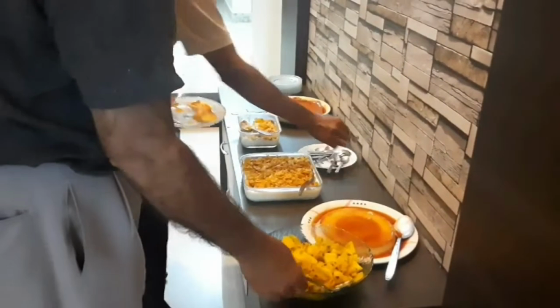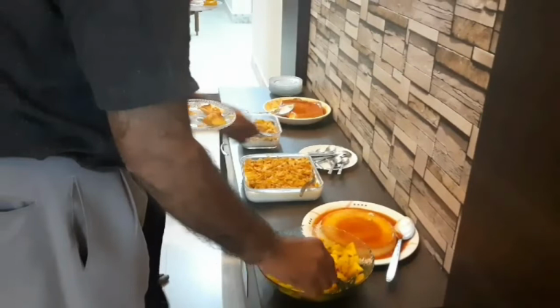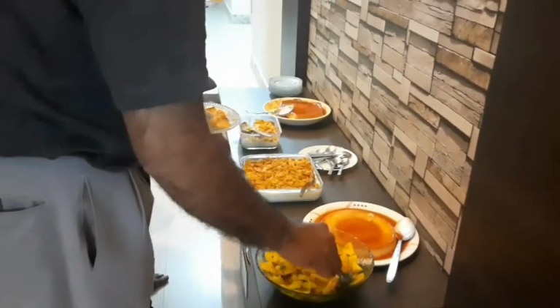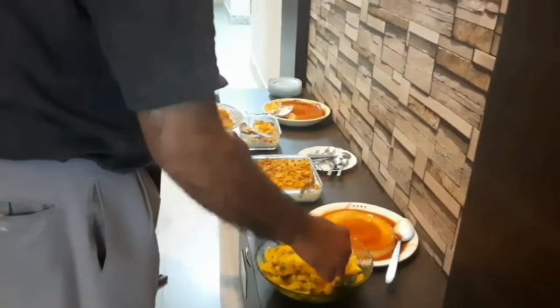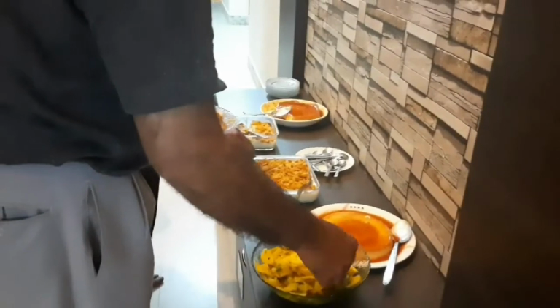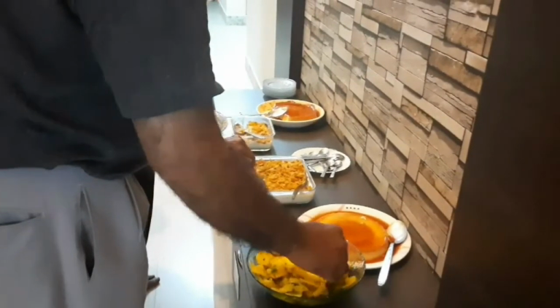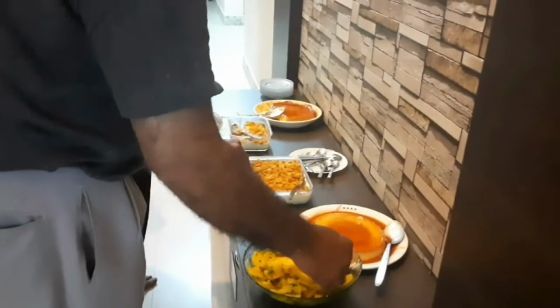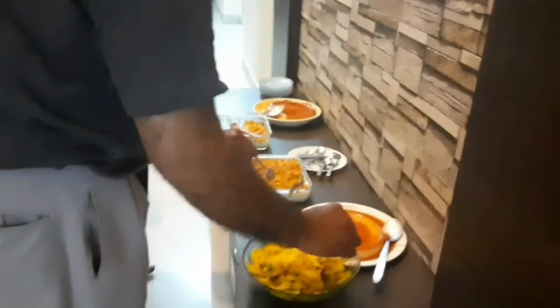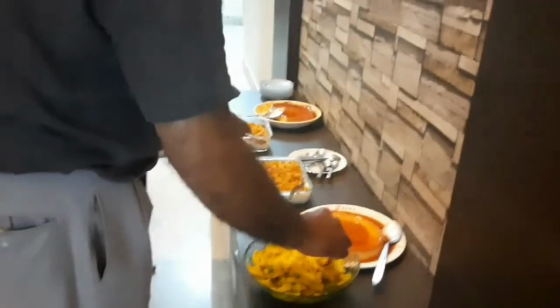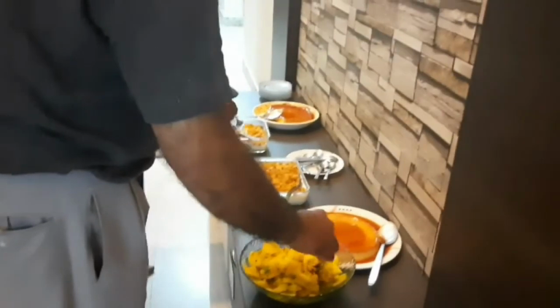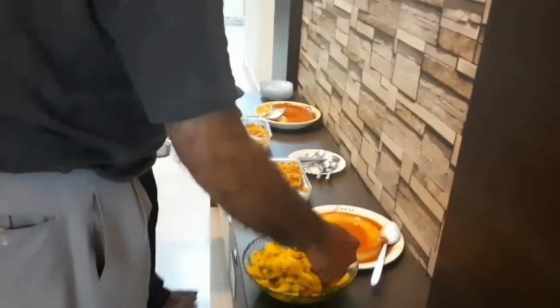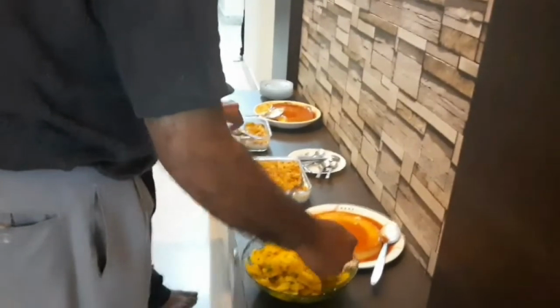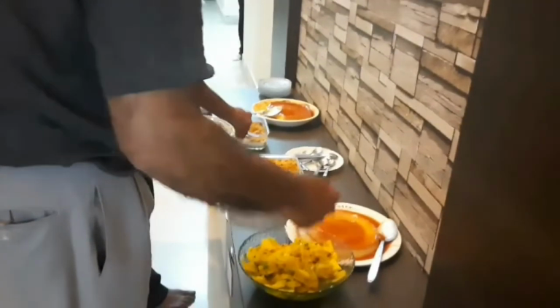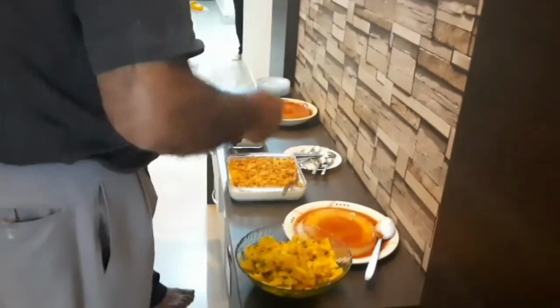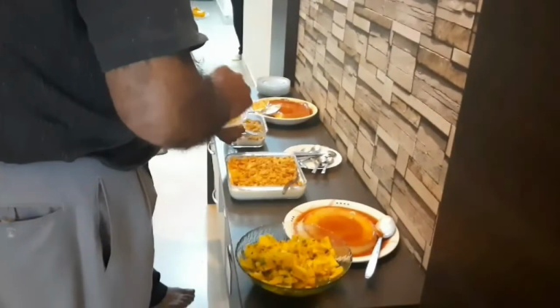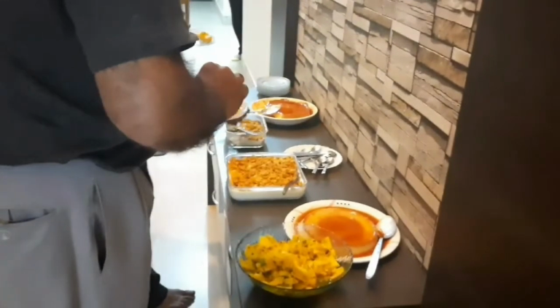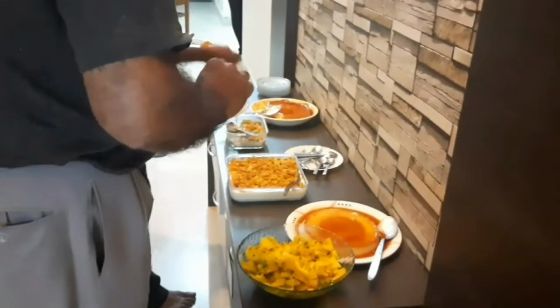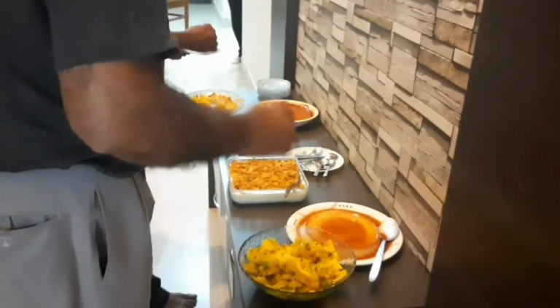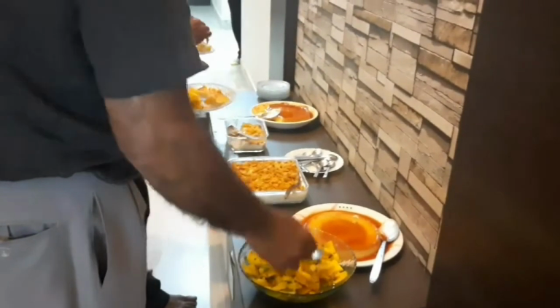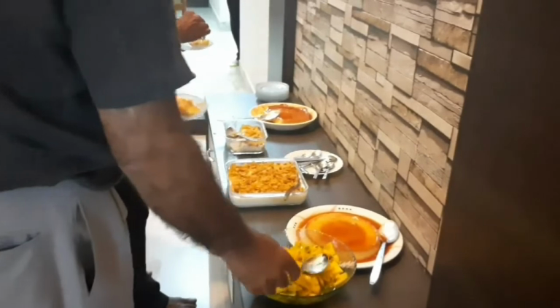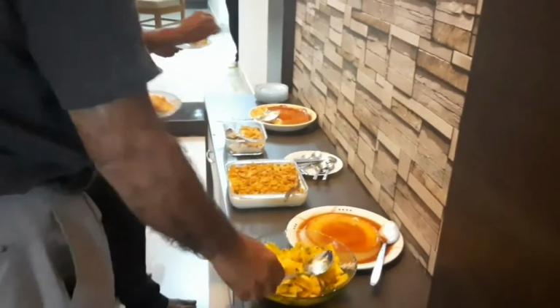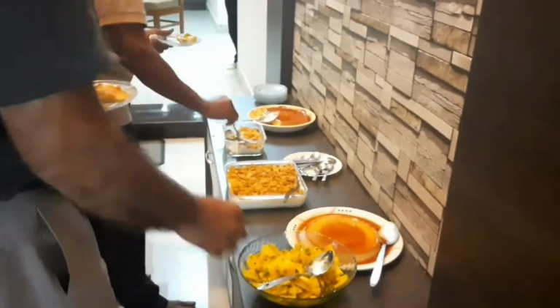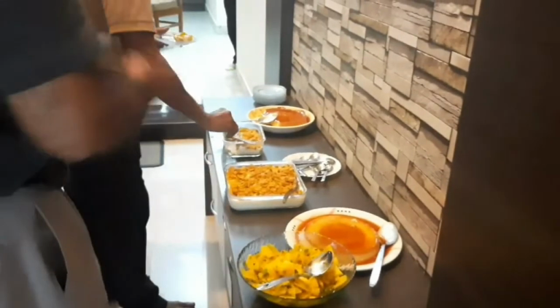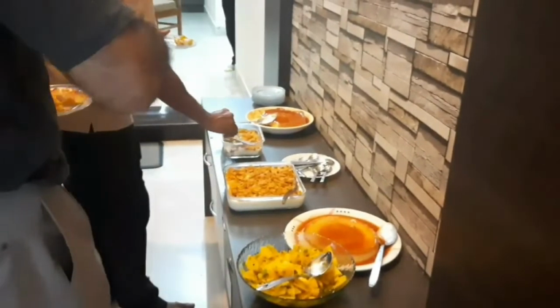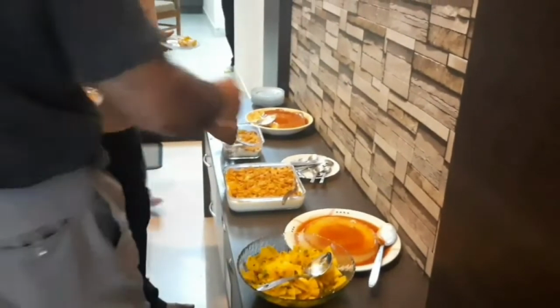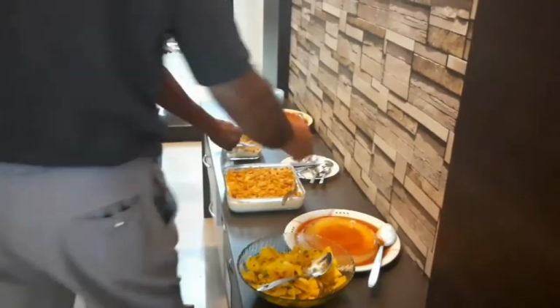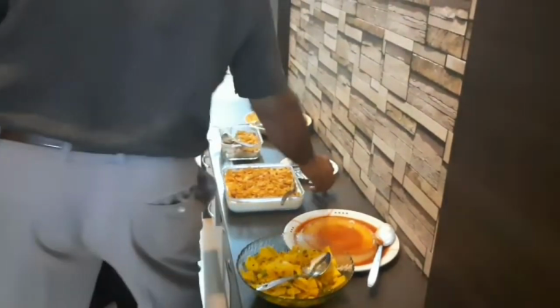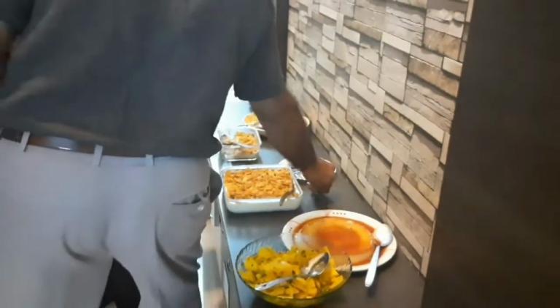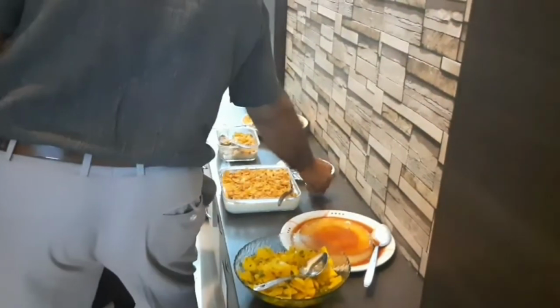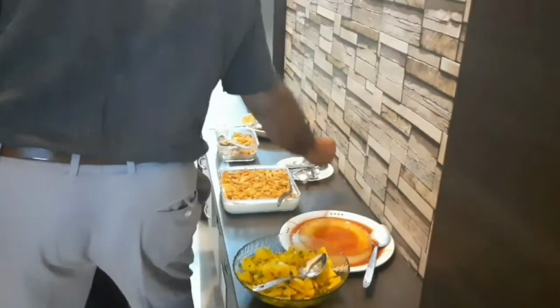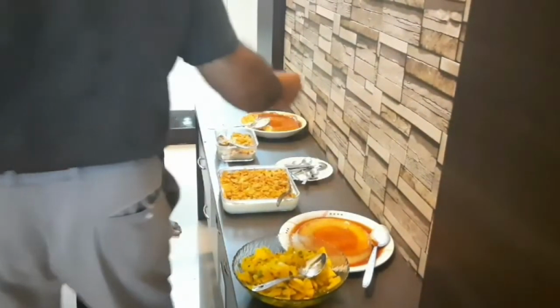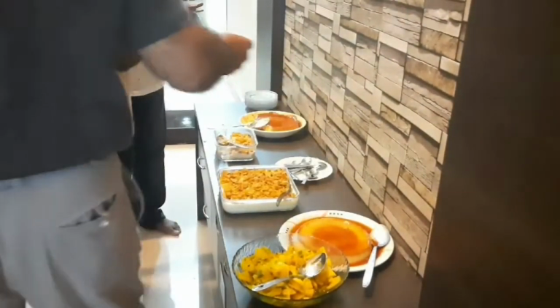There are two types of pudding: egg pudding and cornflakes pudding. If you have diabetes, you can have pineapple and salad.